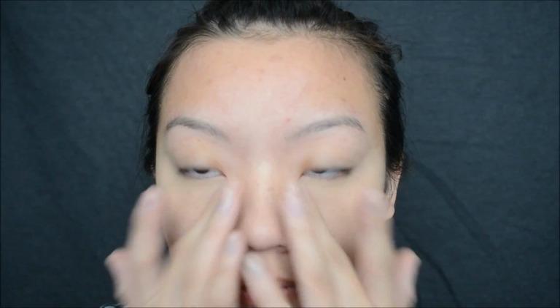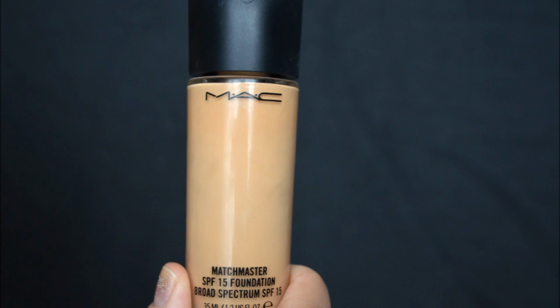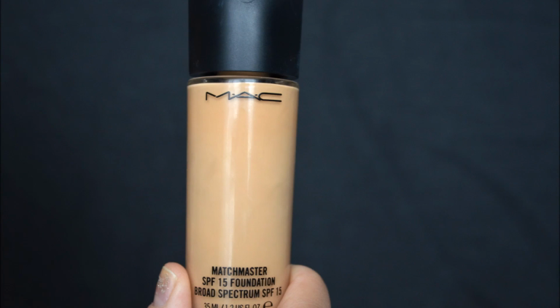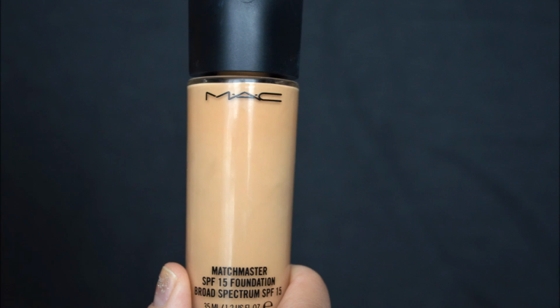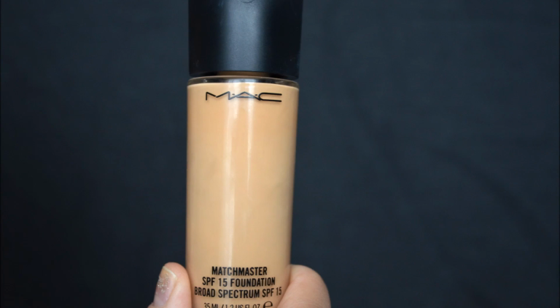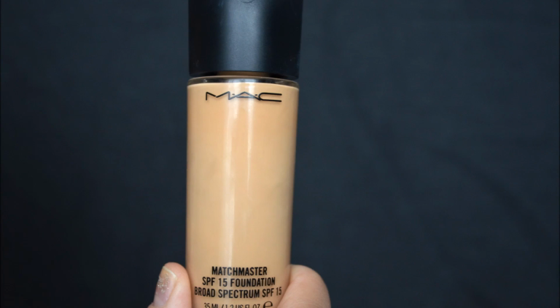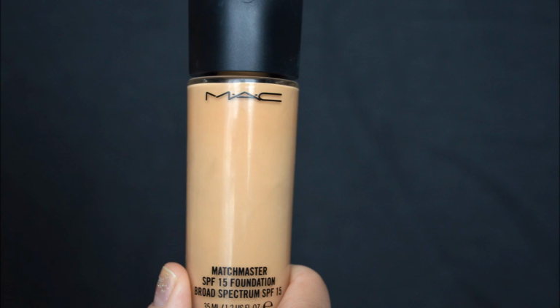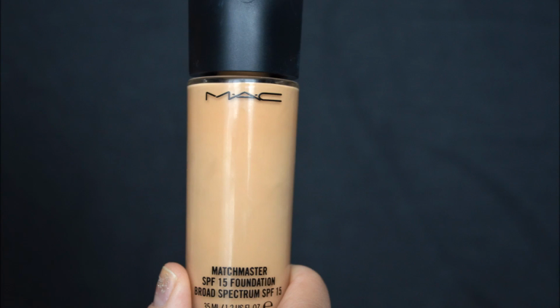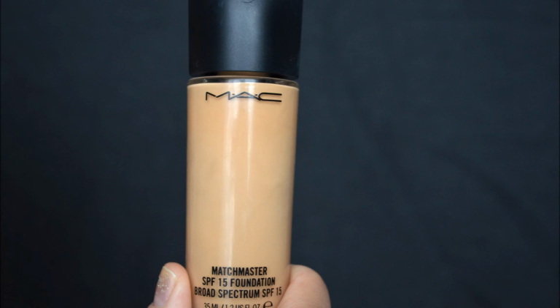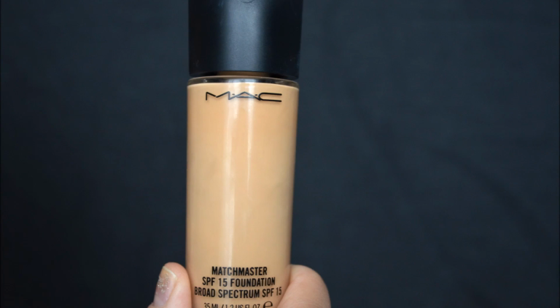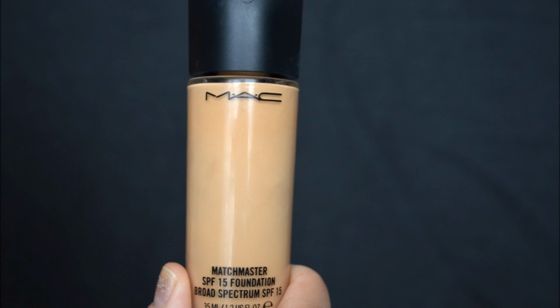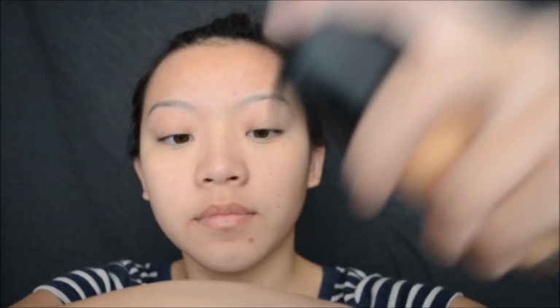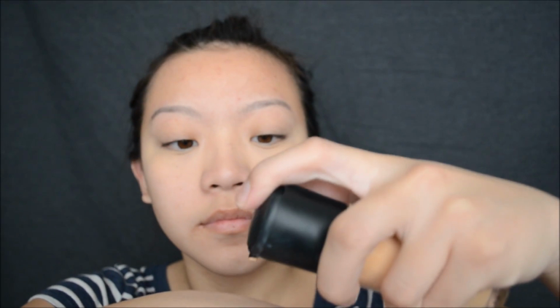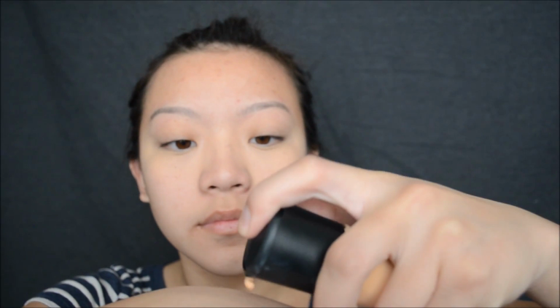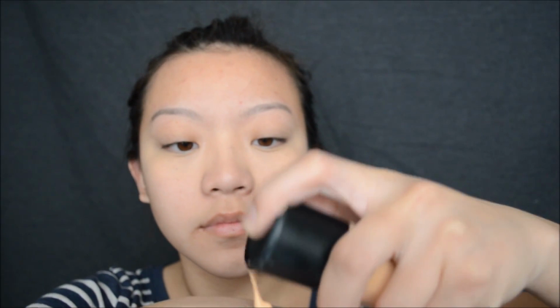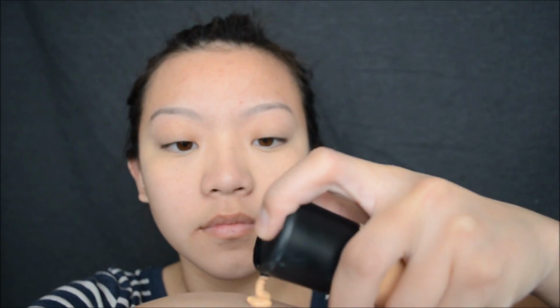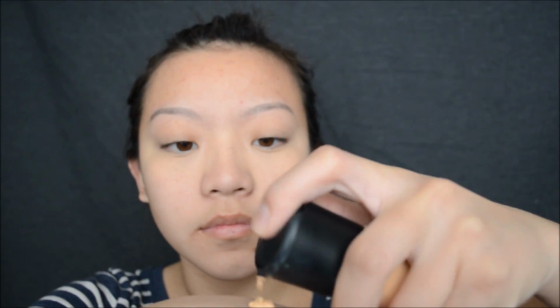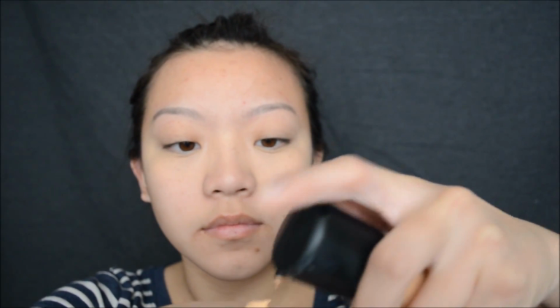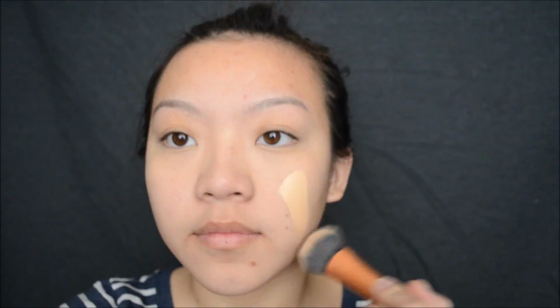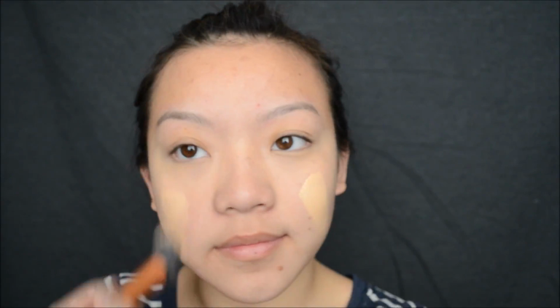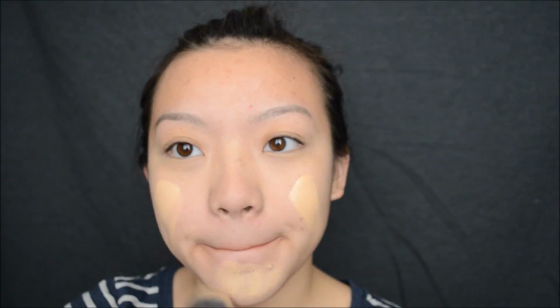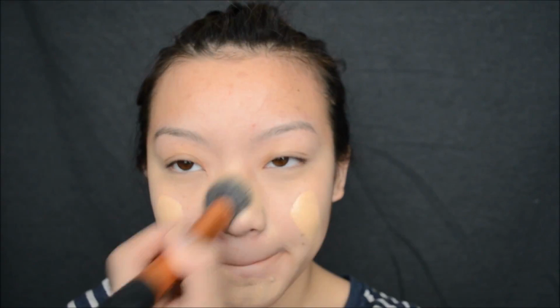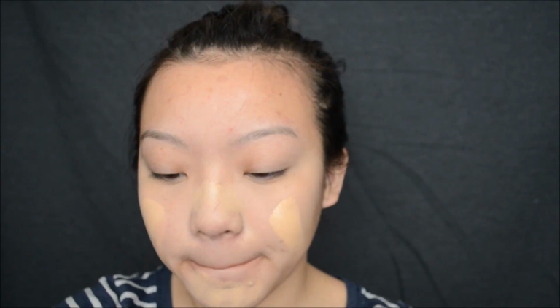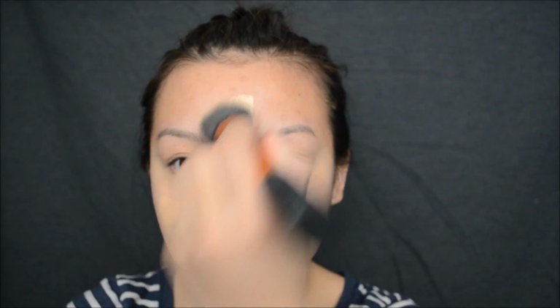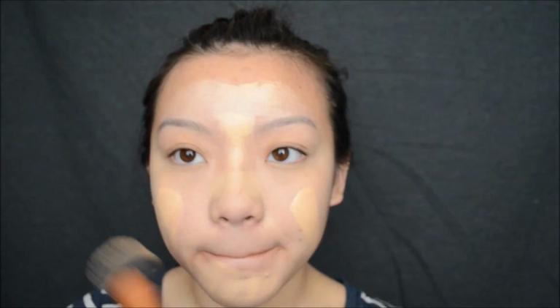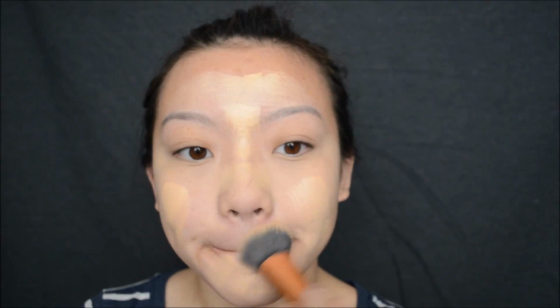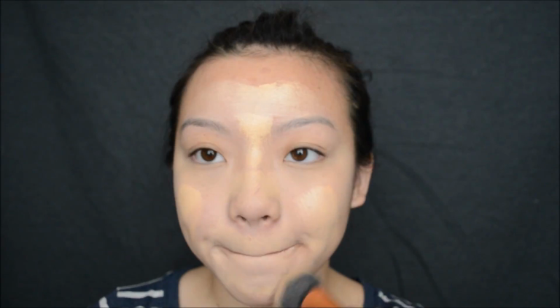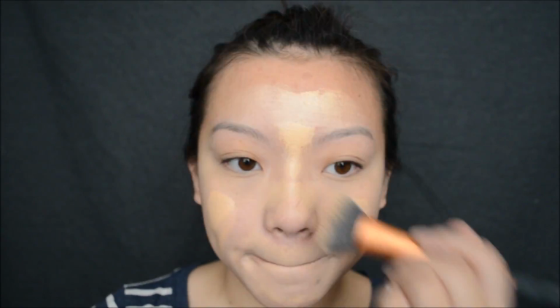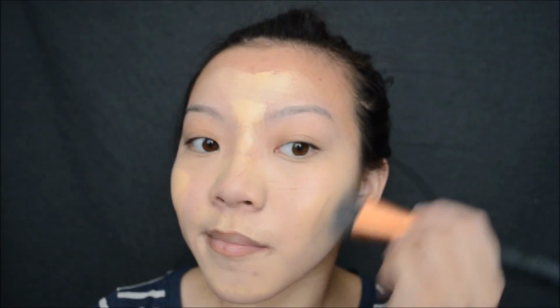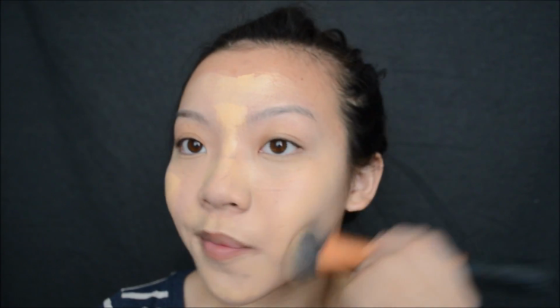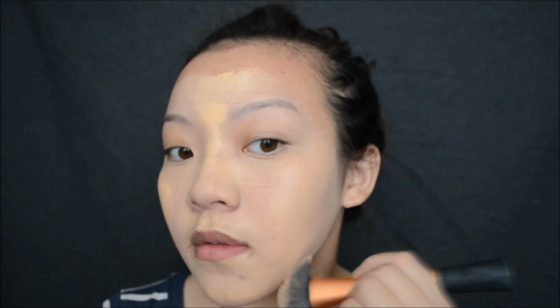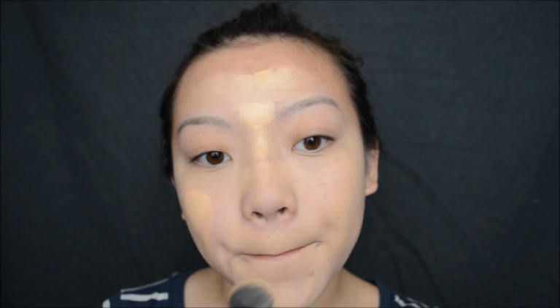For foundation, I will be going in with my MAC Match Master Foundation. I just purchased this, and I am loving it so far. It doesn't make me oily or anything, and I haven't broken out from it yet.